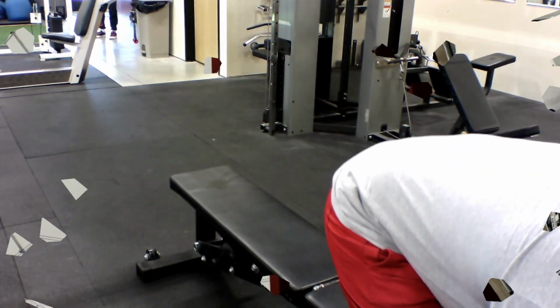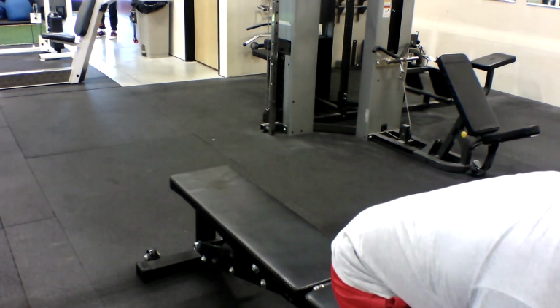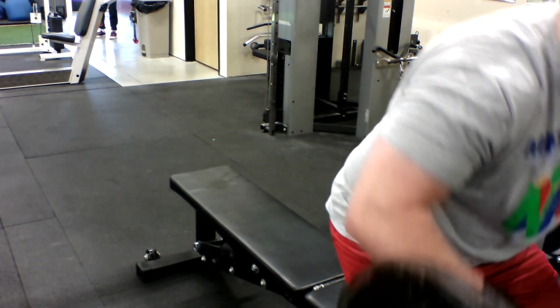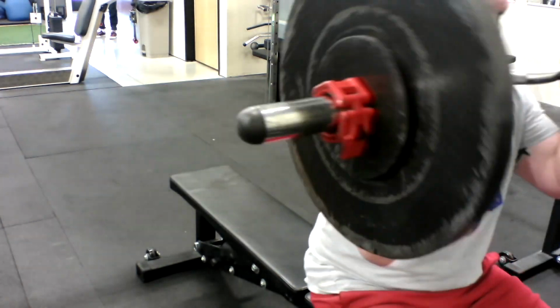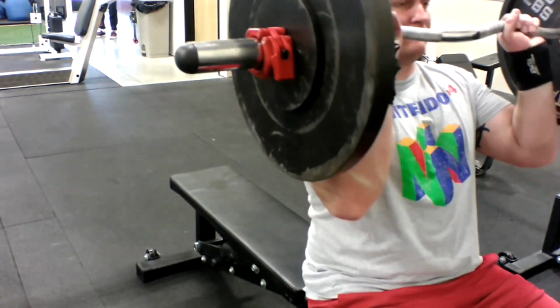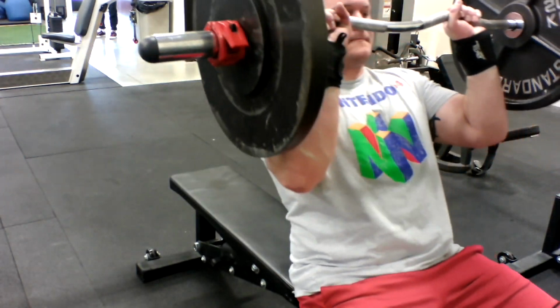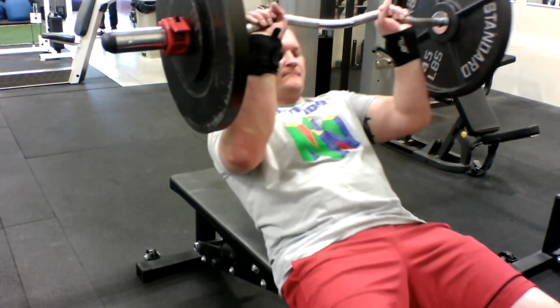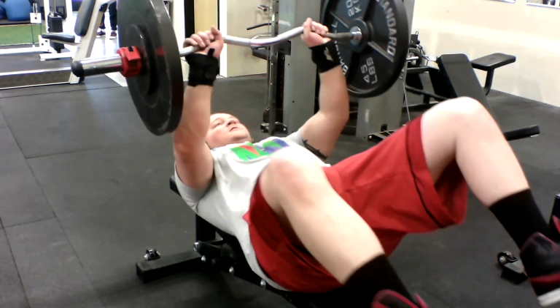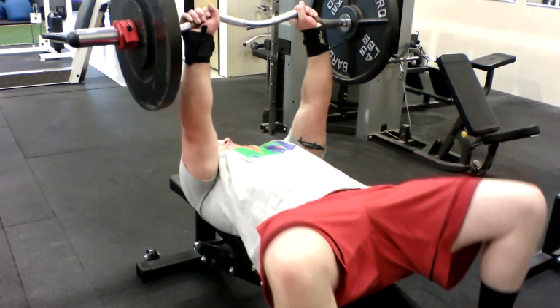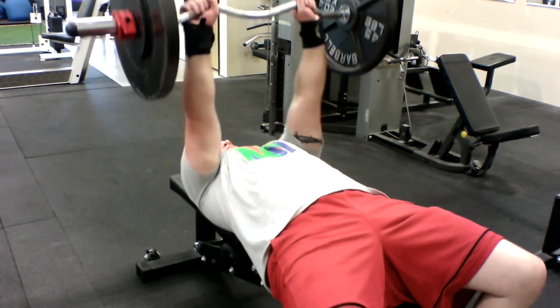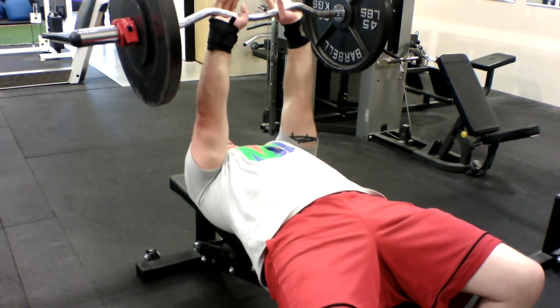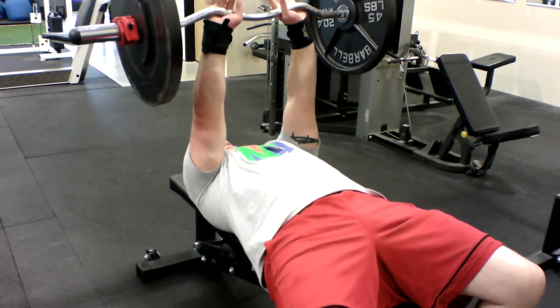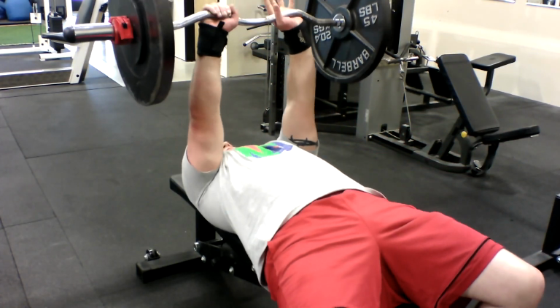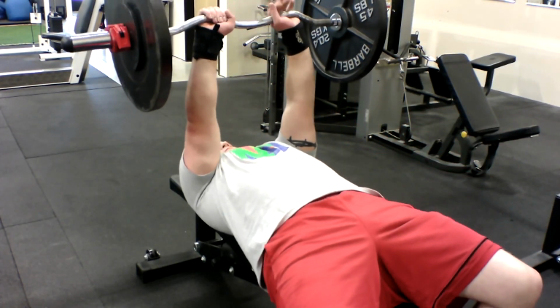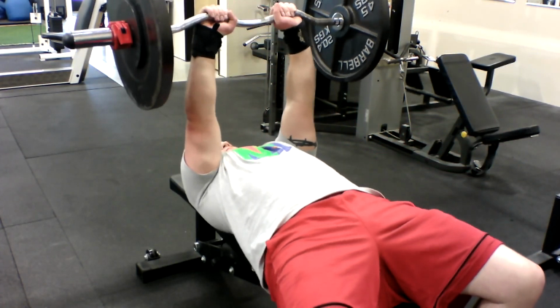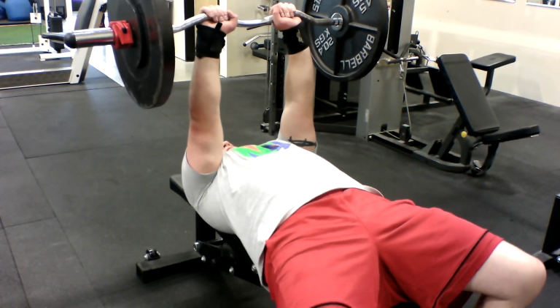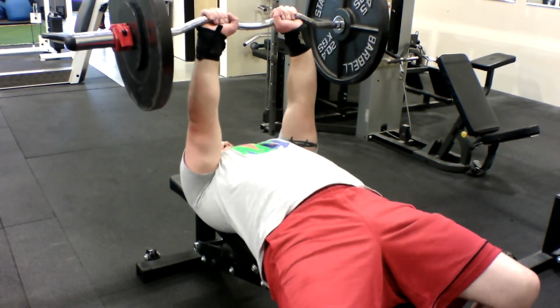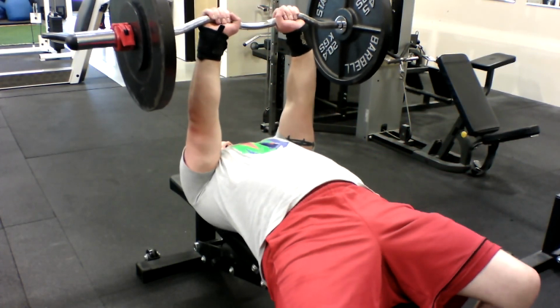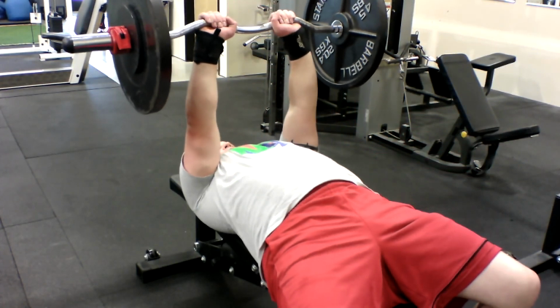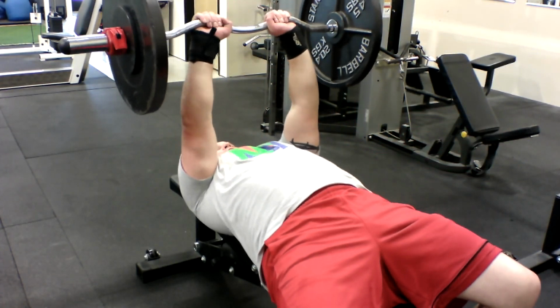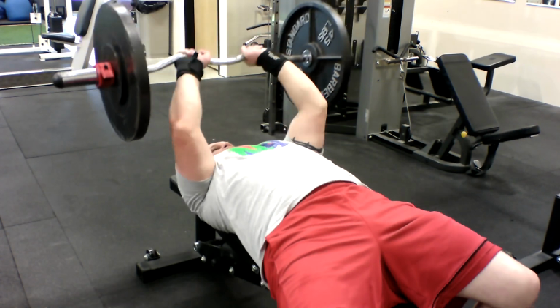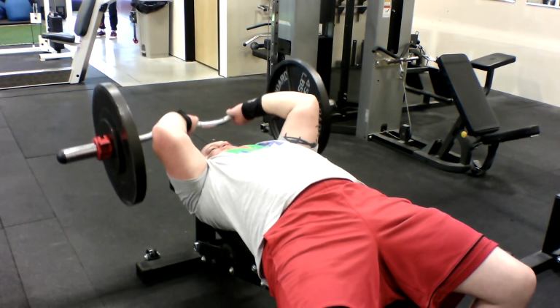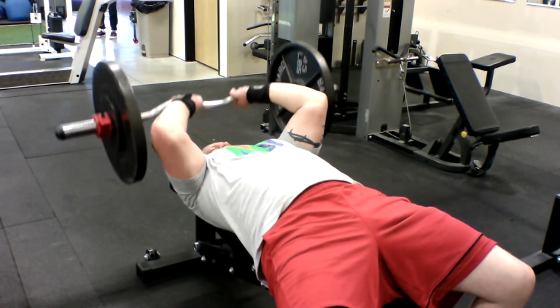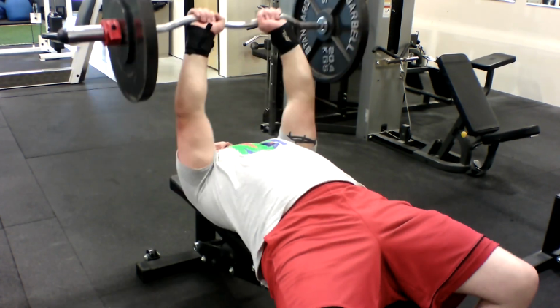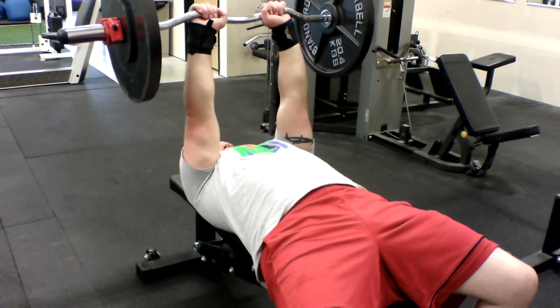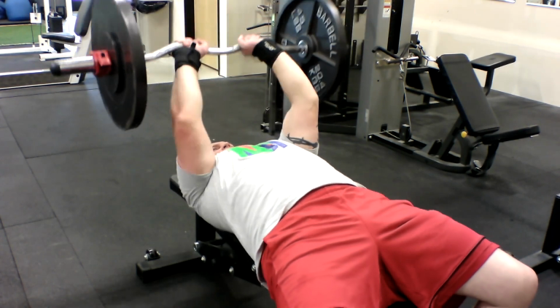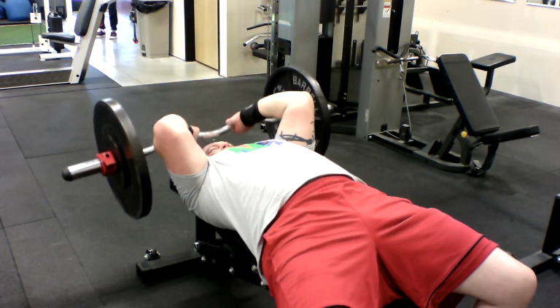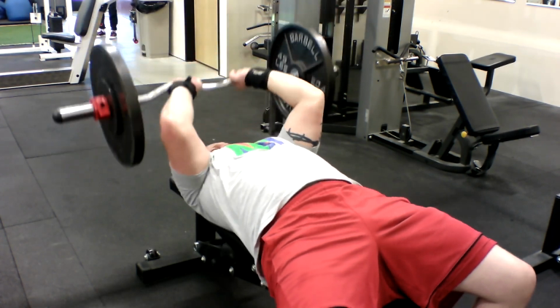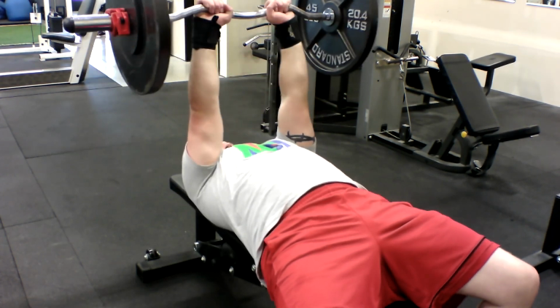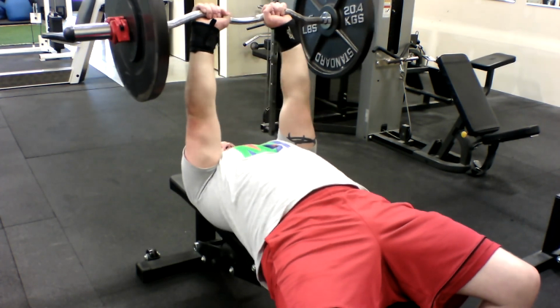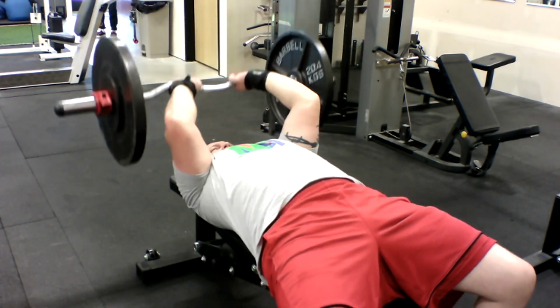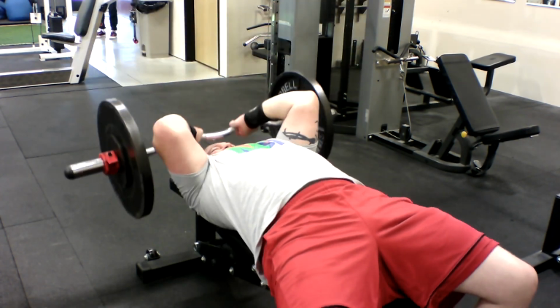Next up are skull crushers. These are my favorite exercise for the triceps. I usually start at about 110 lbs and work my way up to about 130 lbs, hitting 8 to 10 reps.